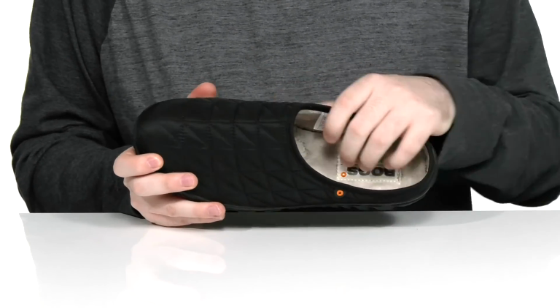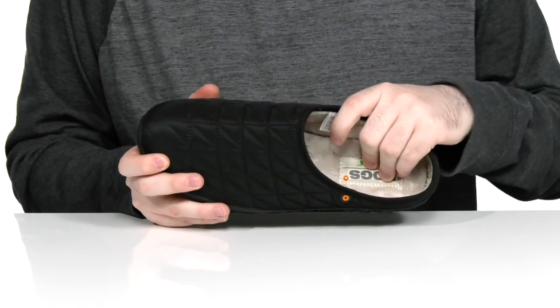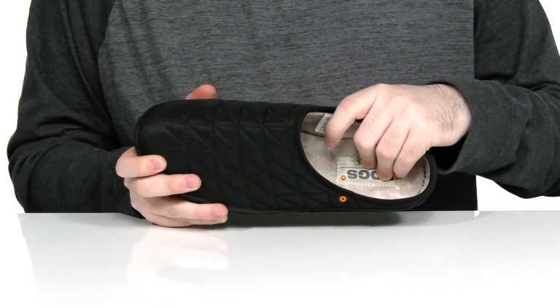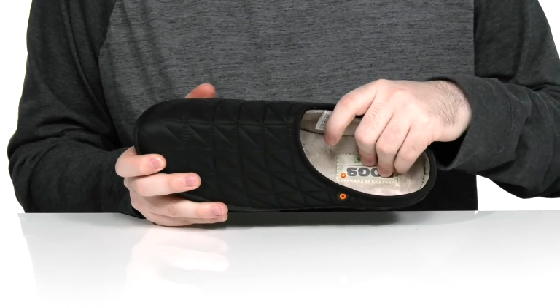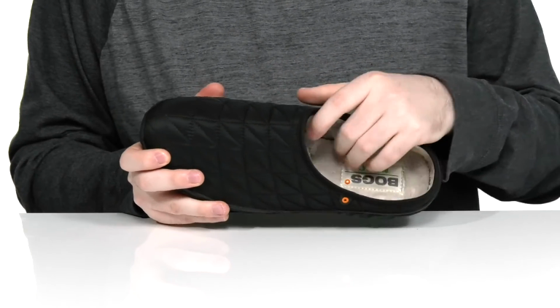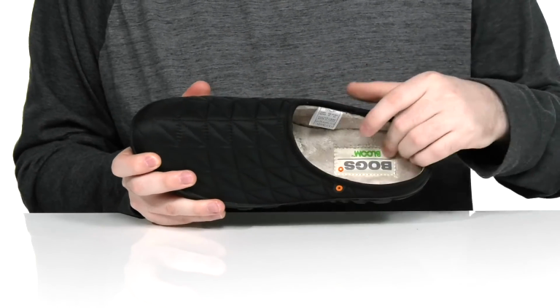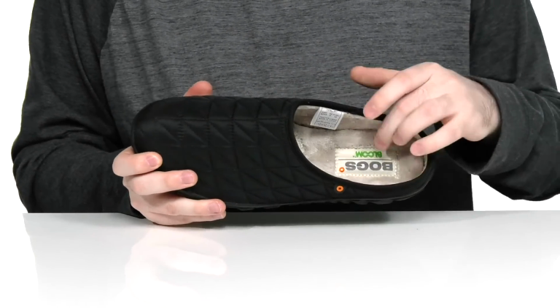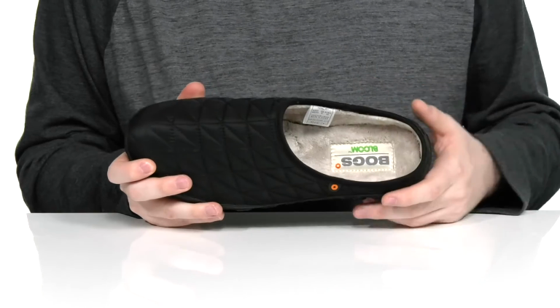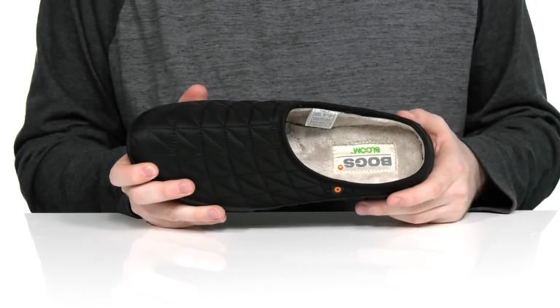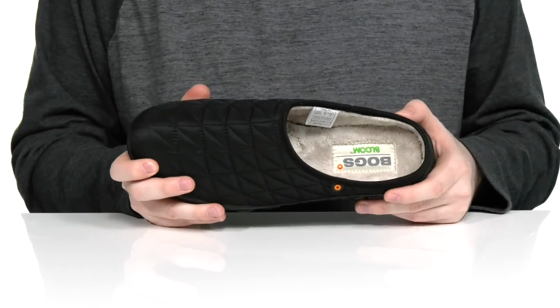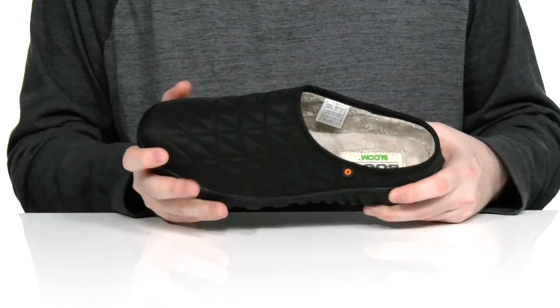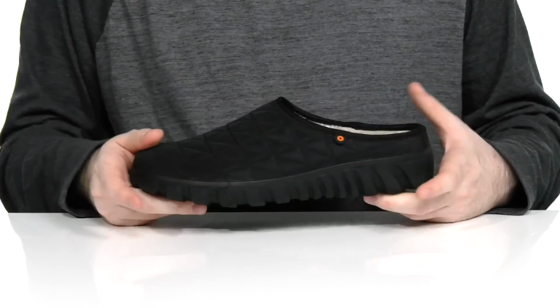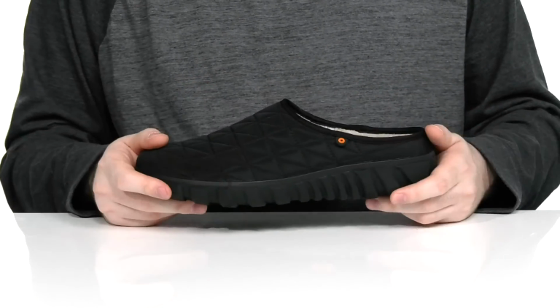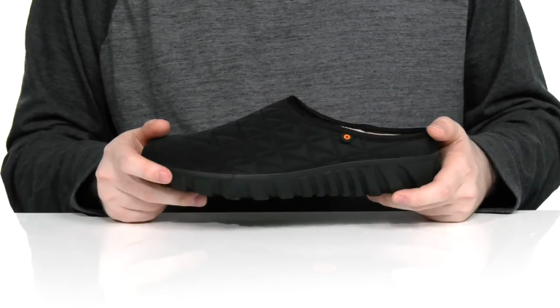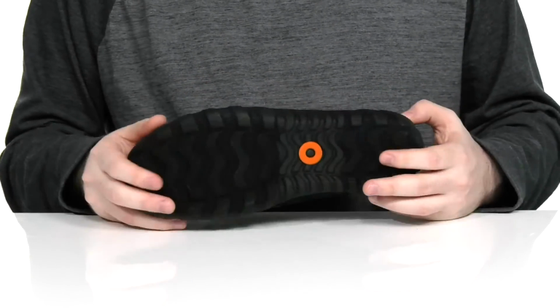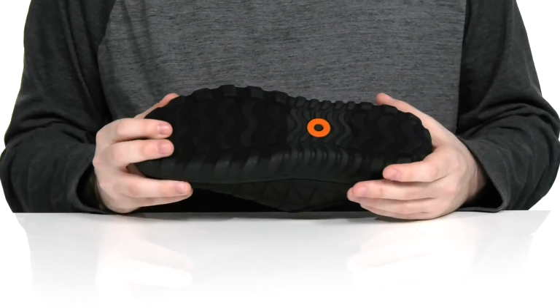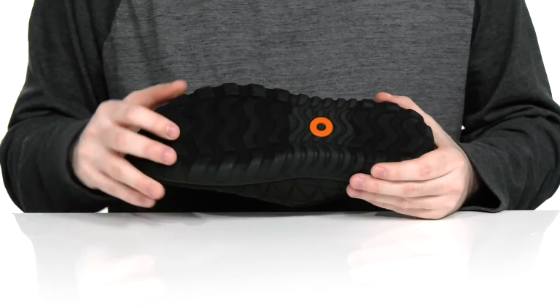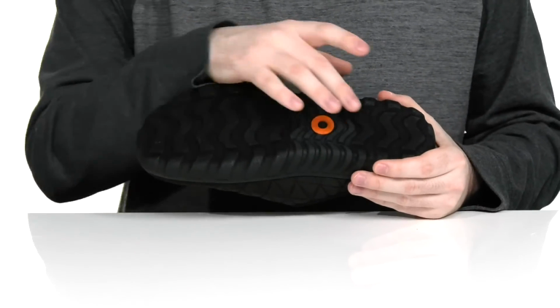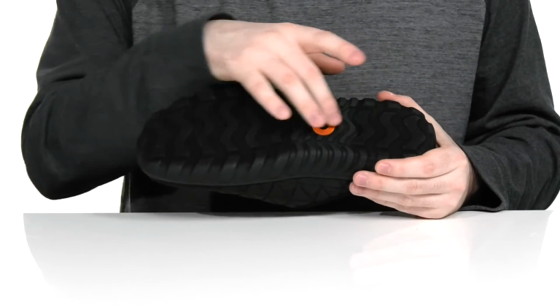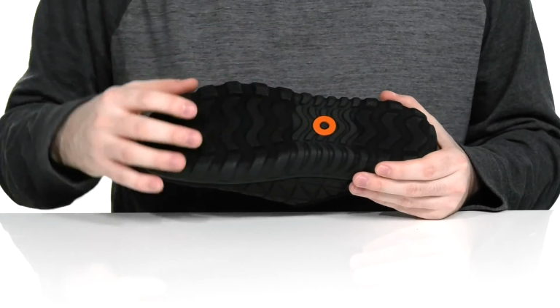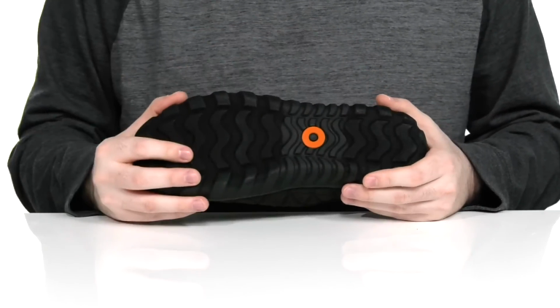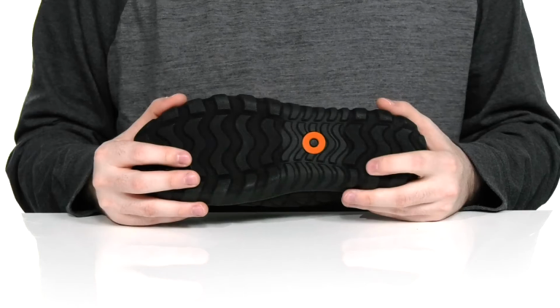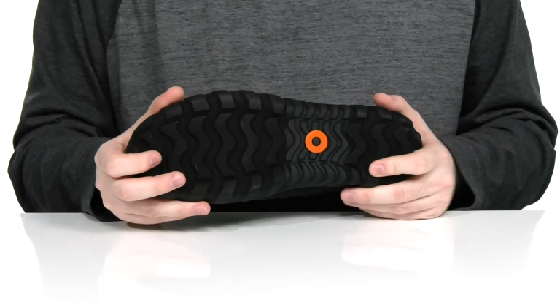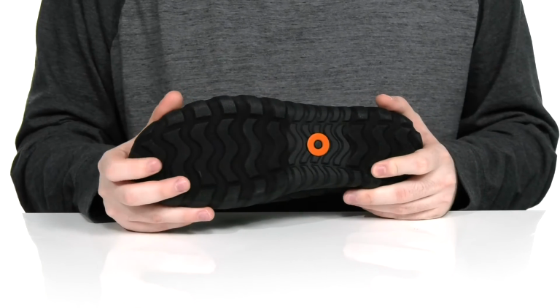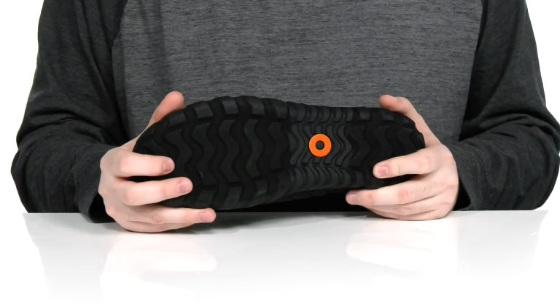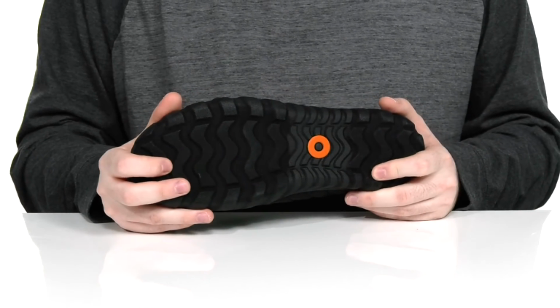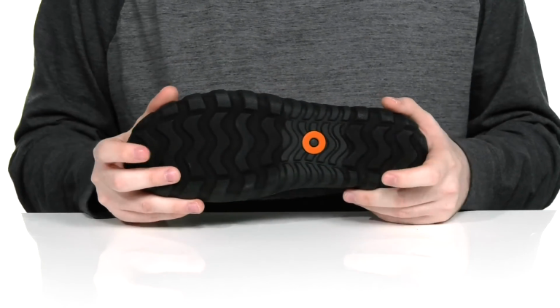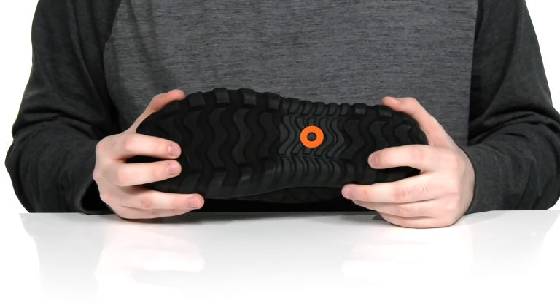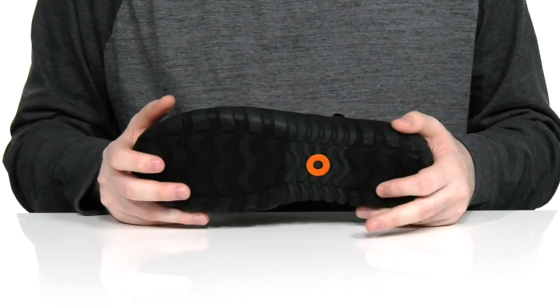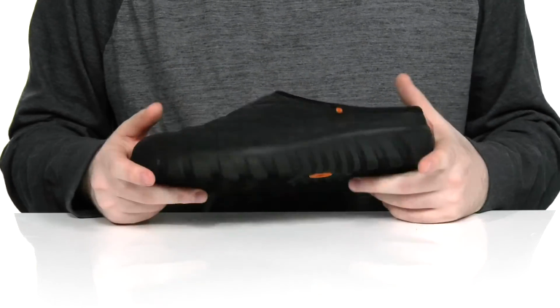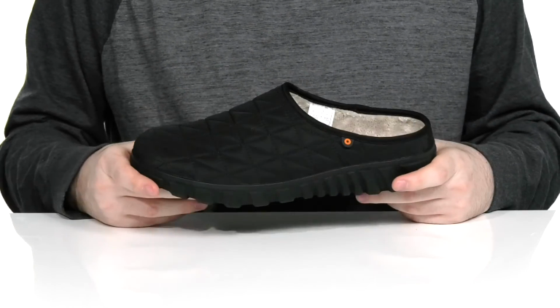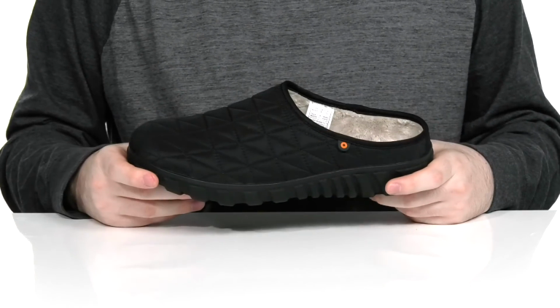It has a foam footbed in the bottom that has lots of cushioning as well. Underneath, it sits on top of a synthetic outsole that has some textile flocking, delivering lots of grip for wet and dry surfaces.